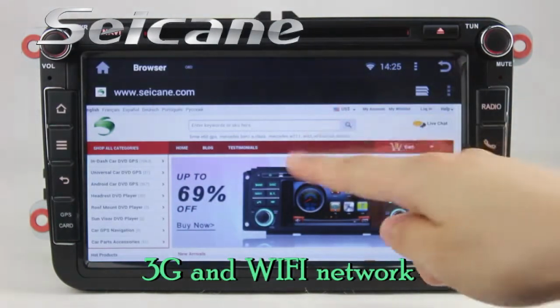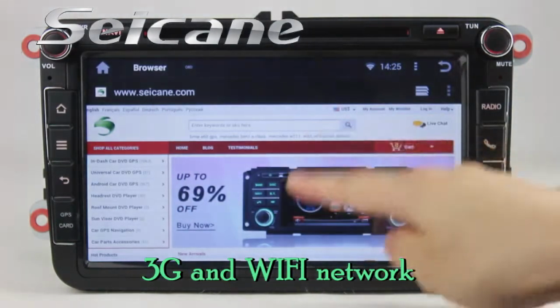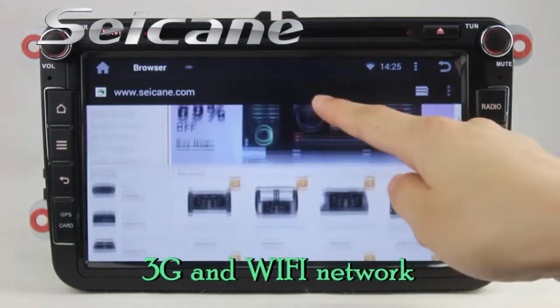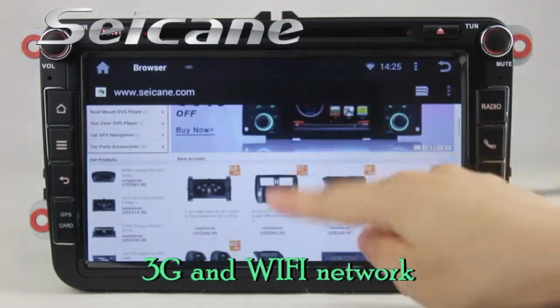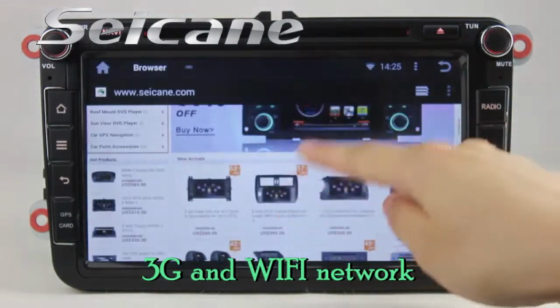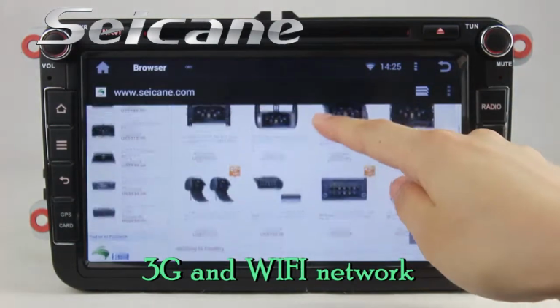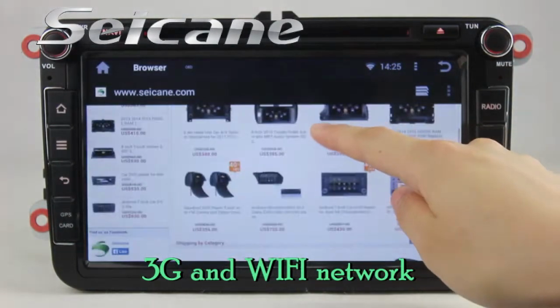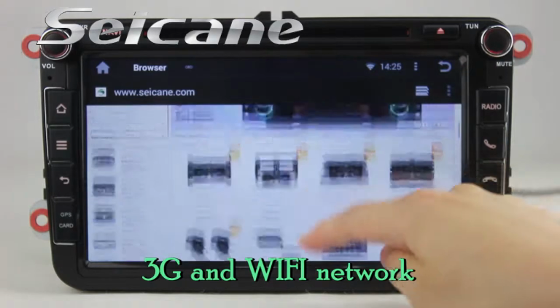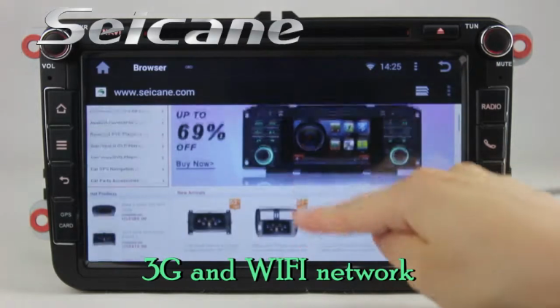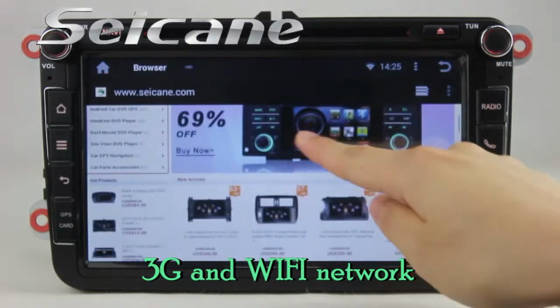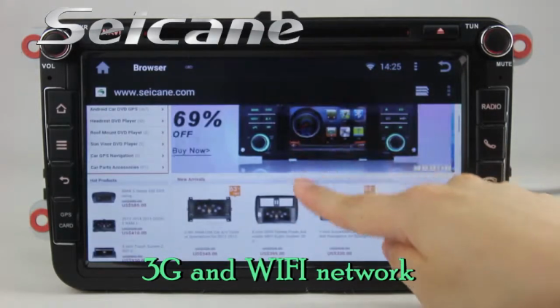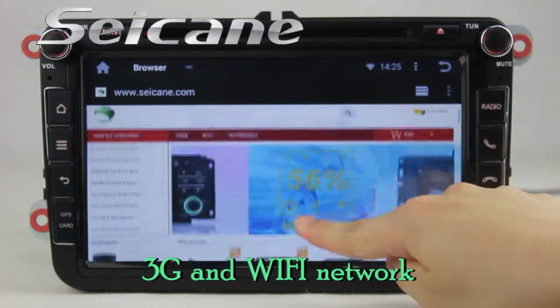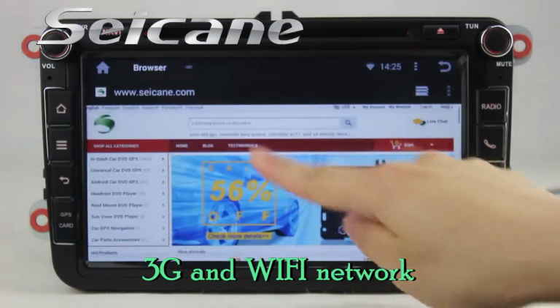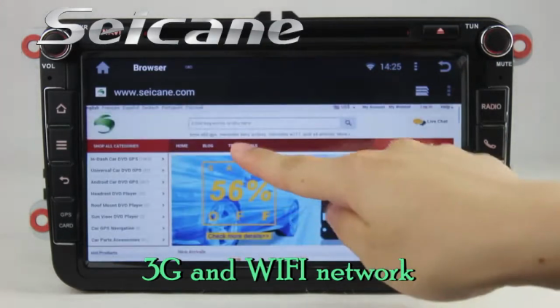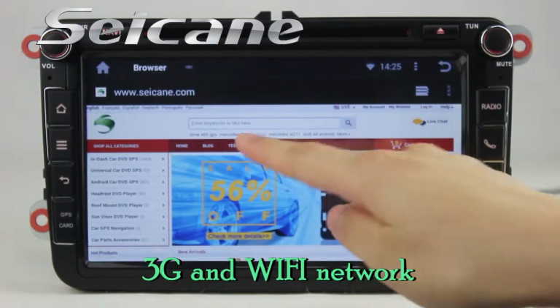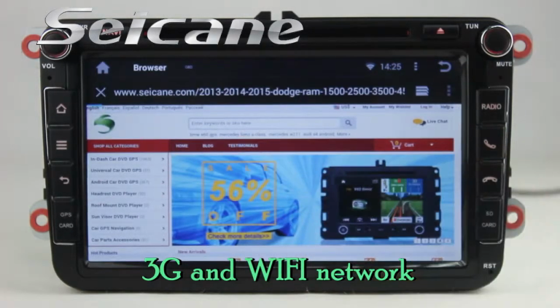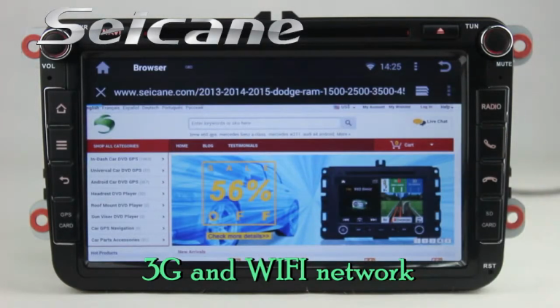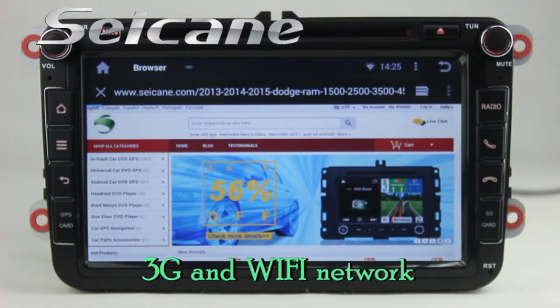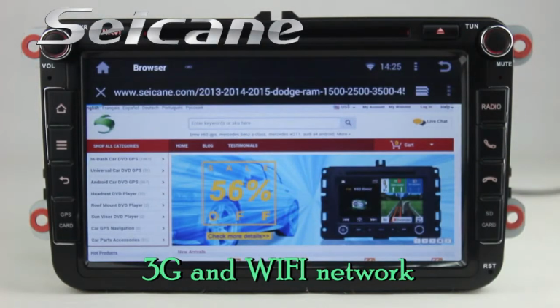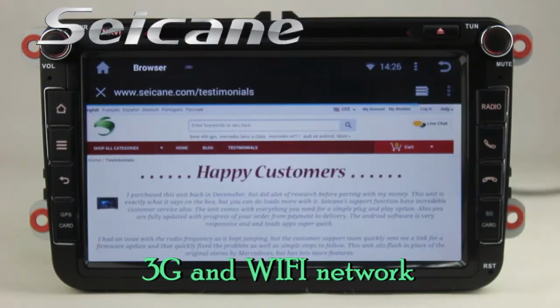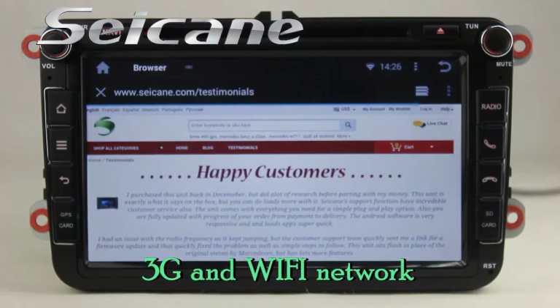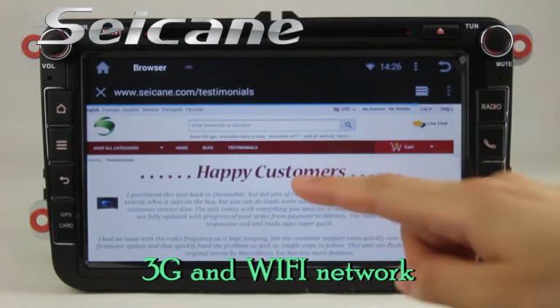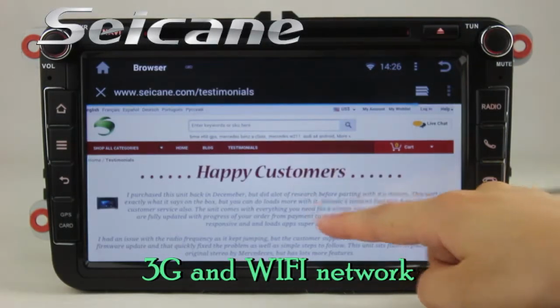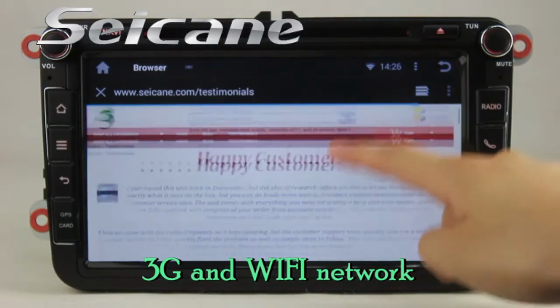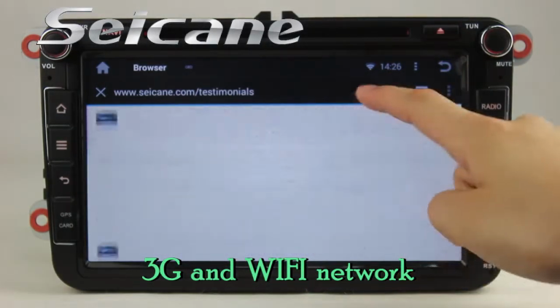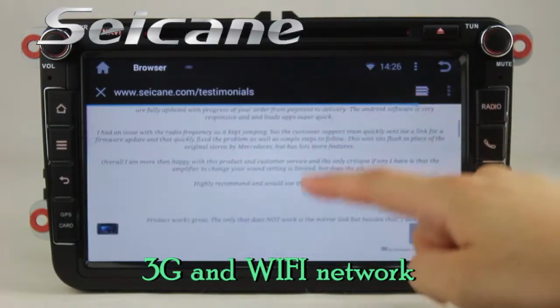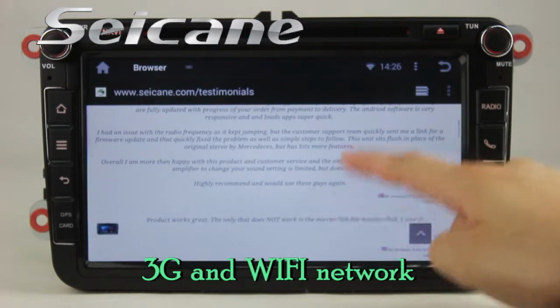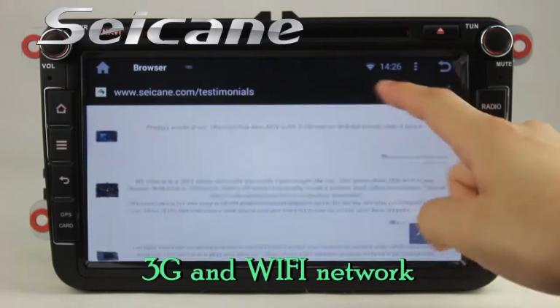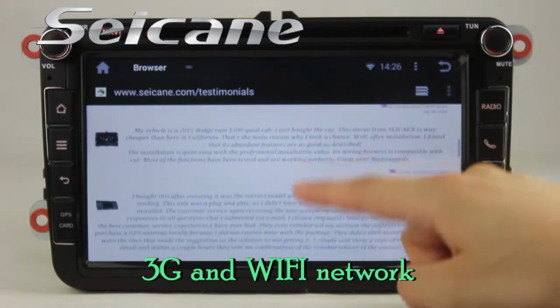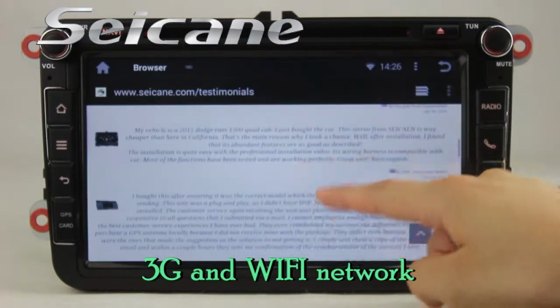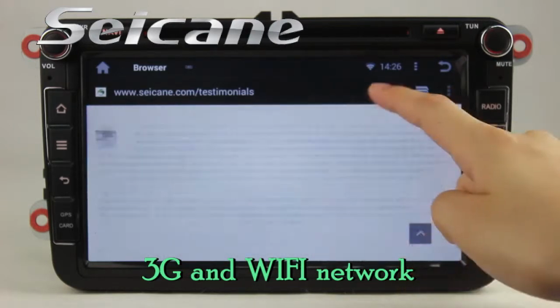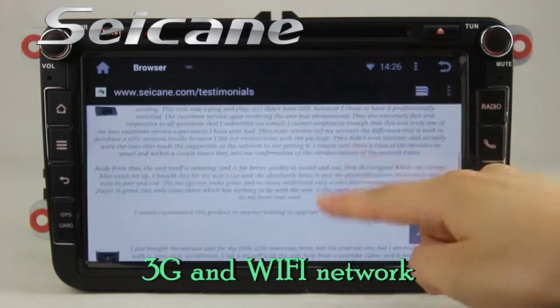Surf the internet via Wi-Fi or 3G function. You can set a Wi-Fi hotspot on your cell phone and connect this unit to your phone.